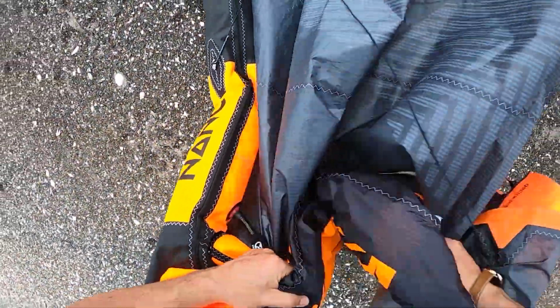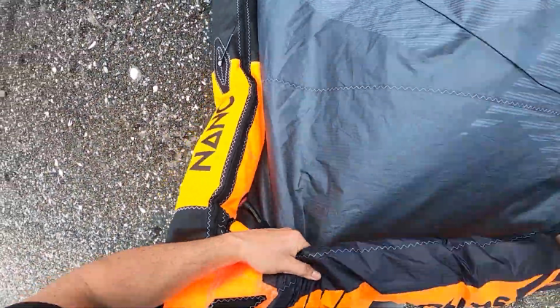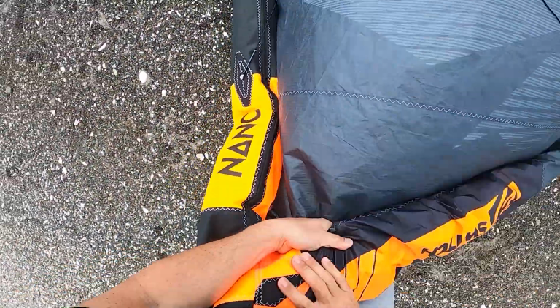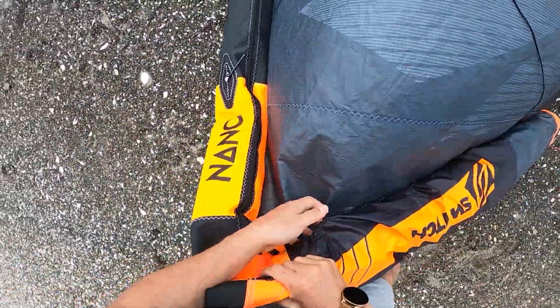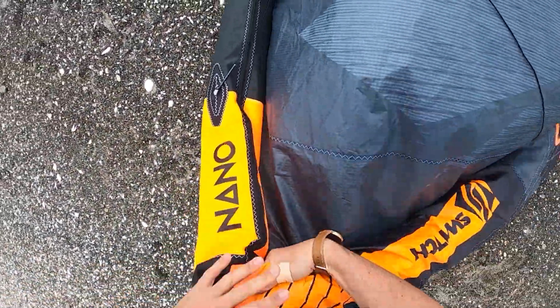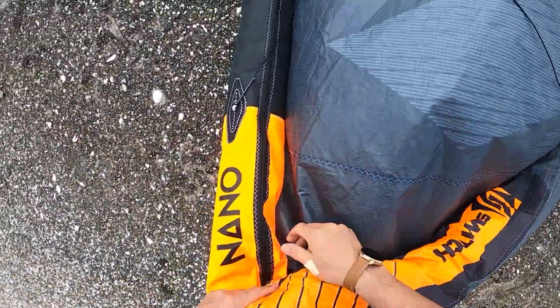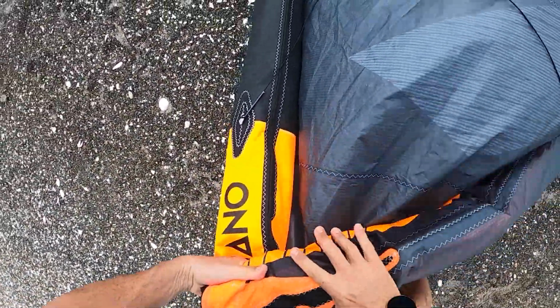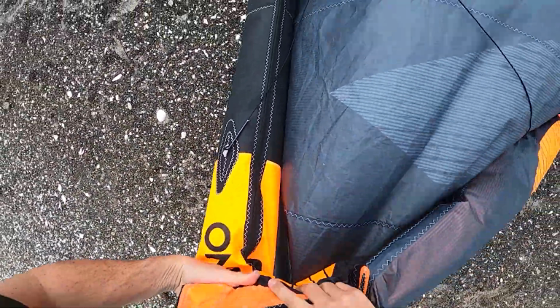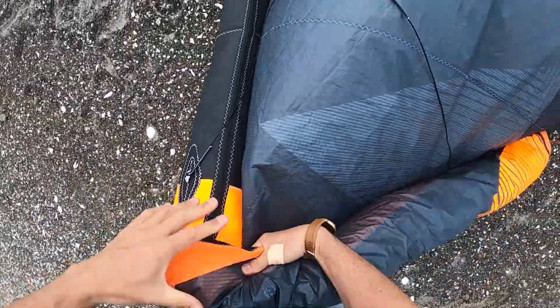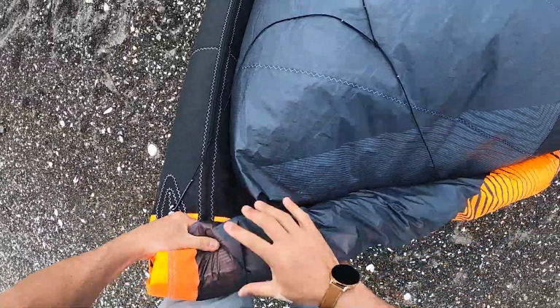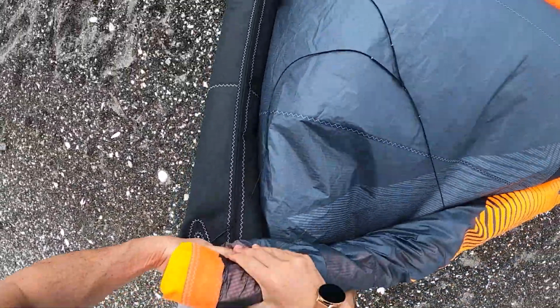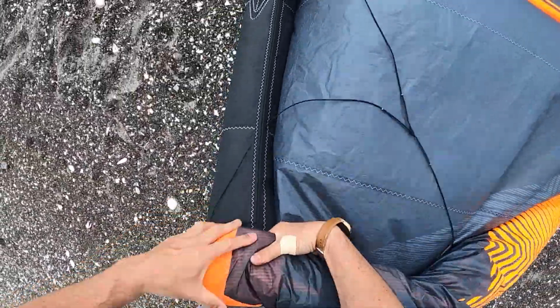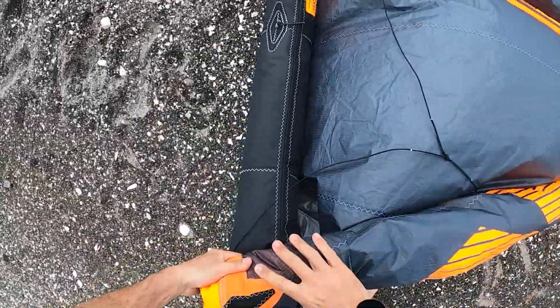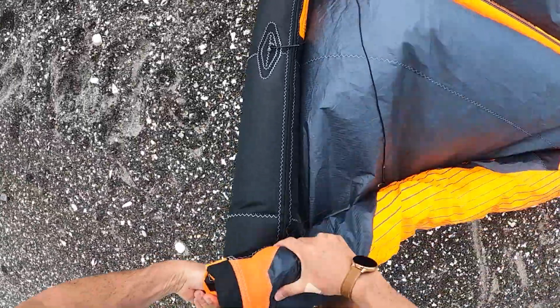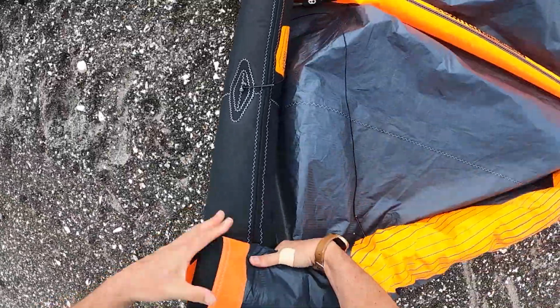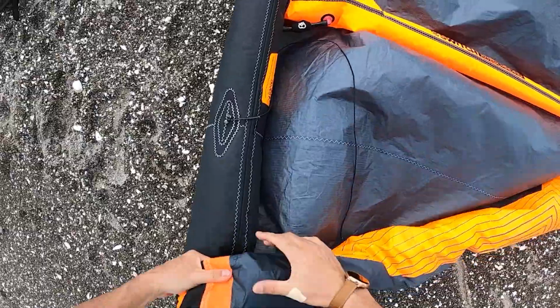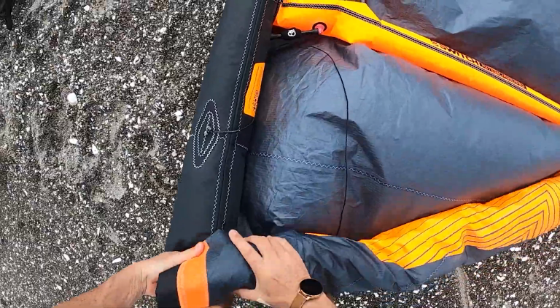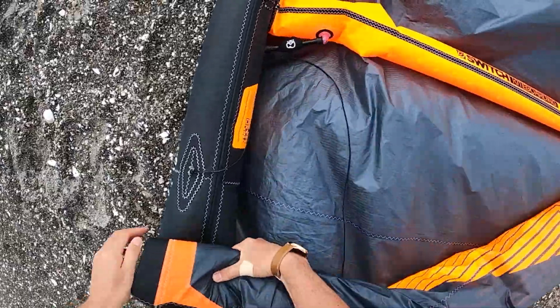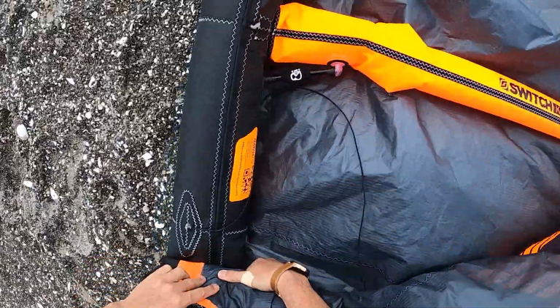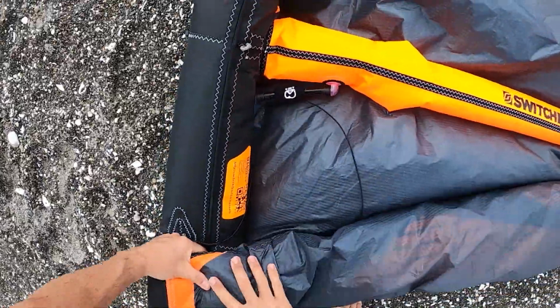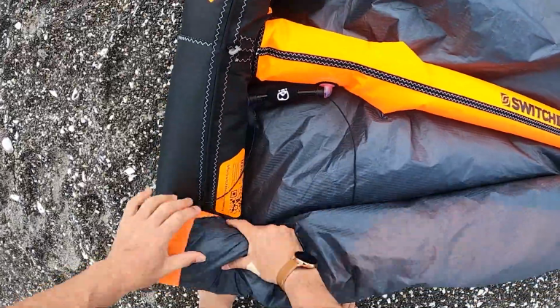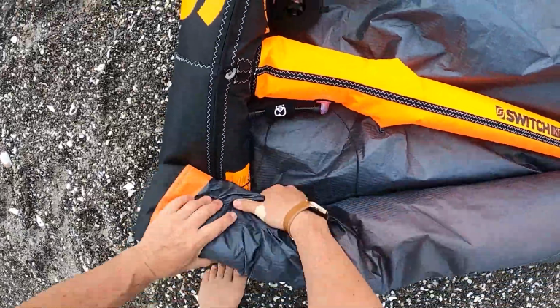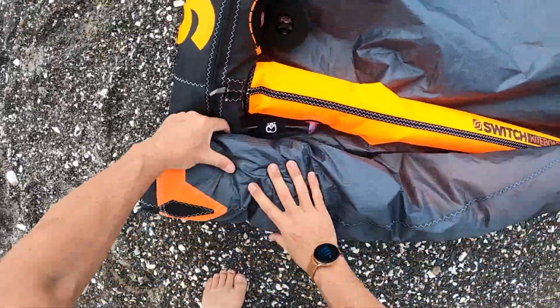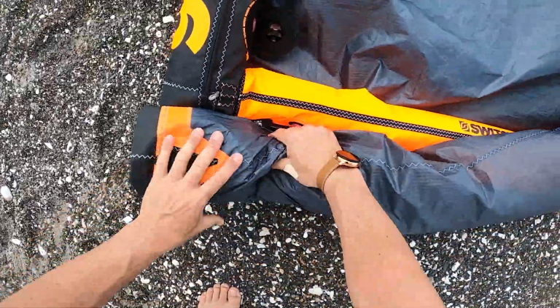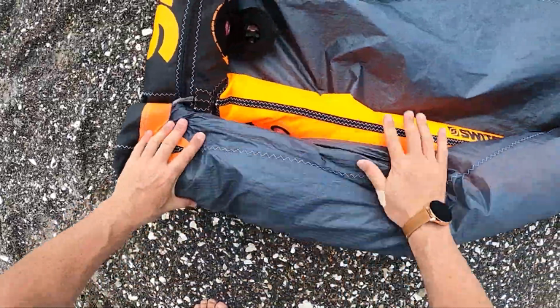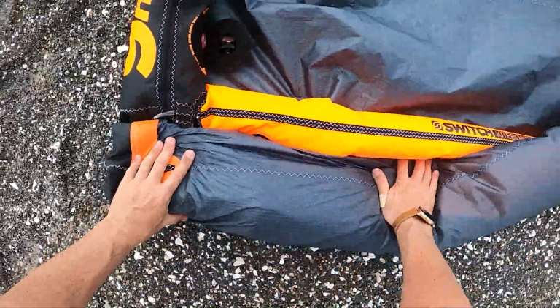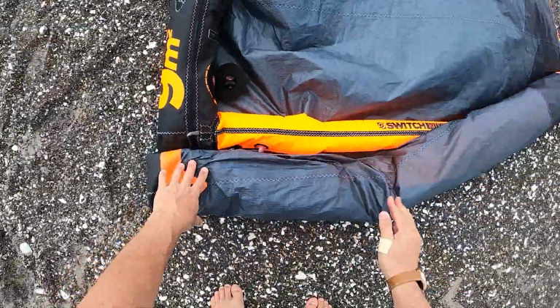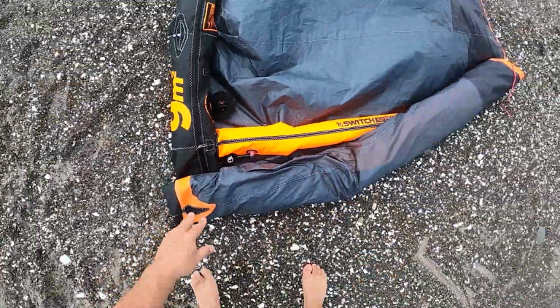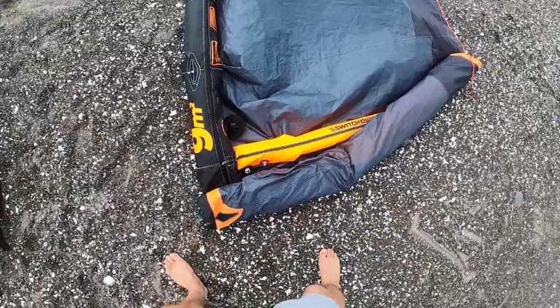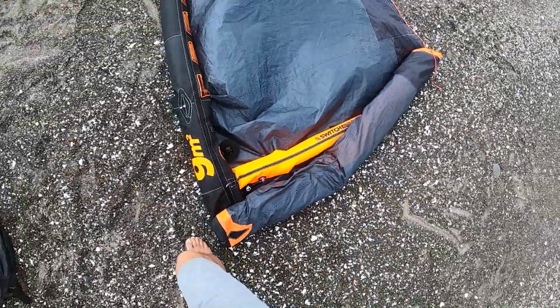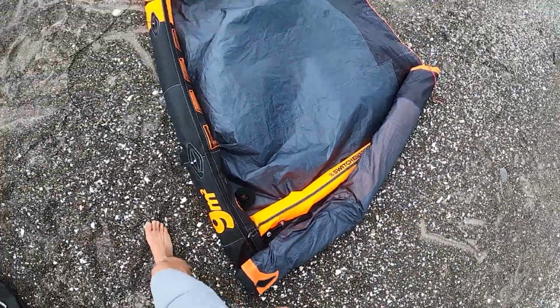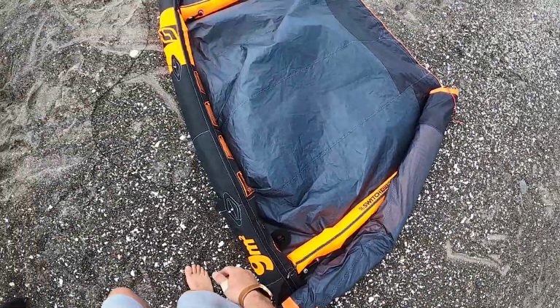As you roll the kite, keep it clean of any sand and other debris. When you reach the center strut, repeat on the other side.